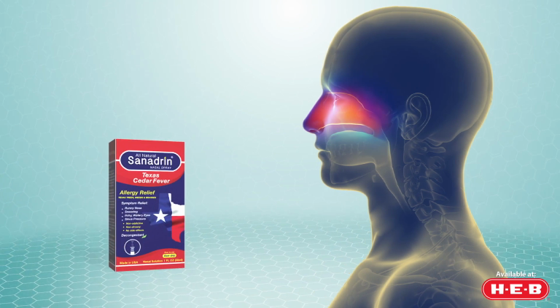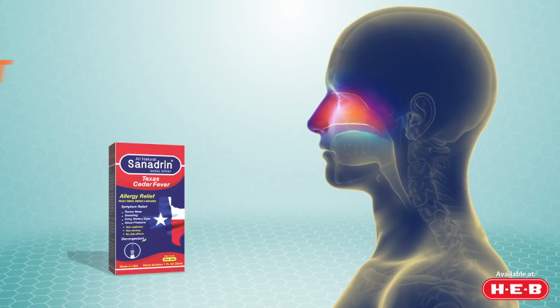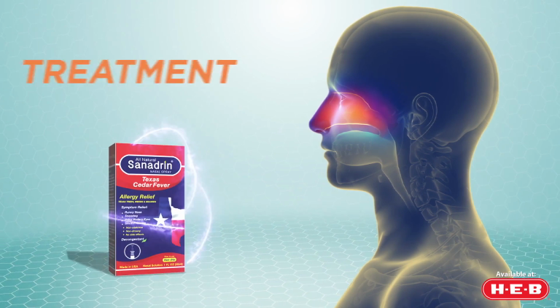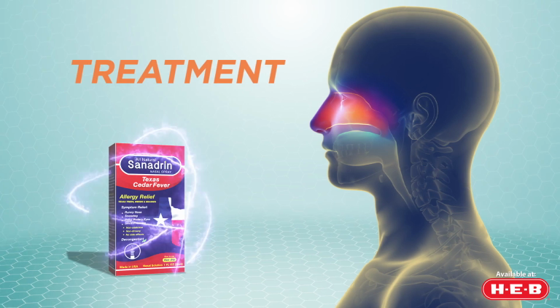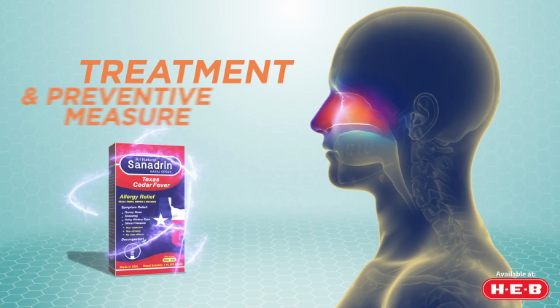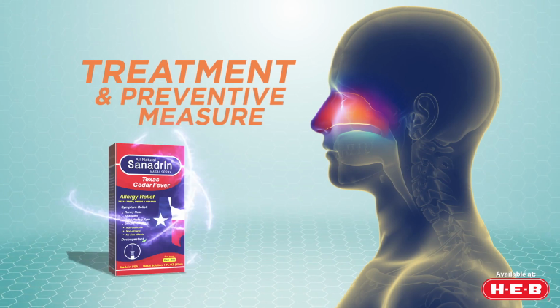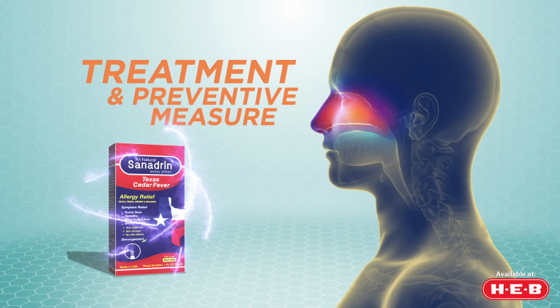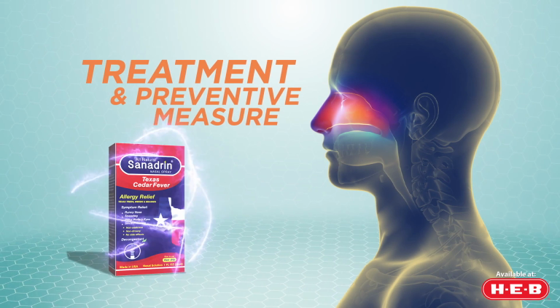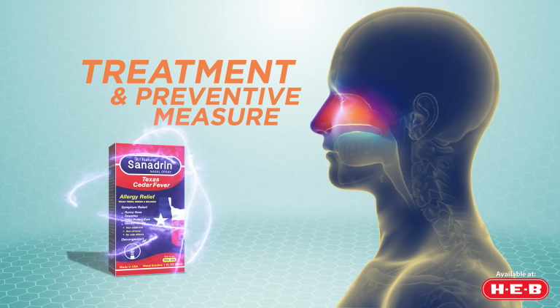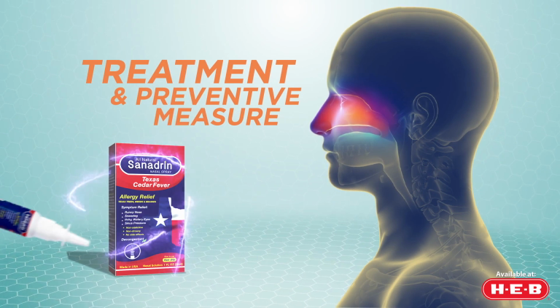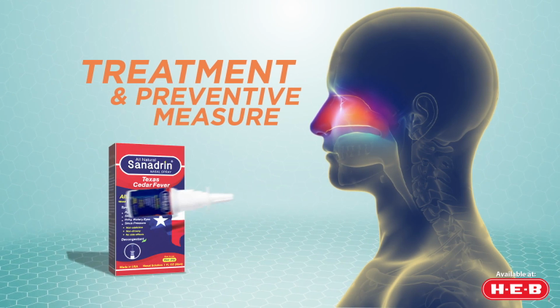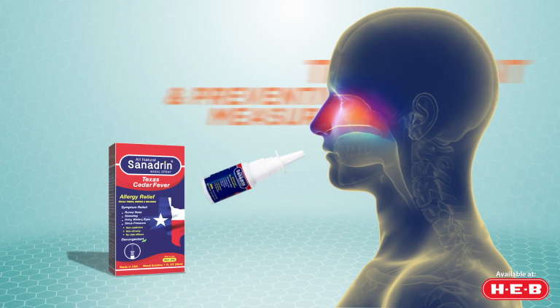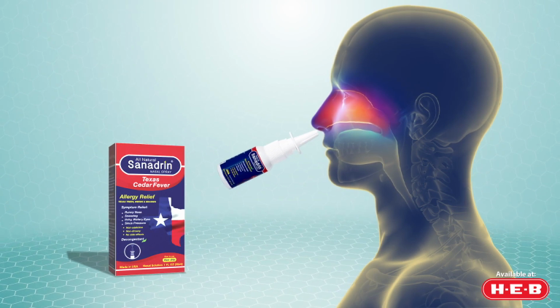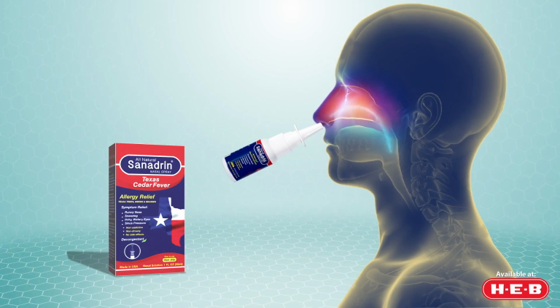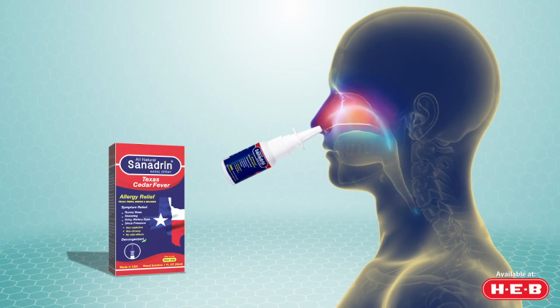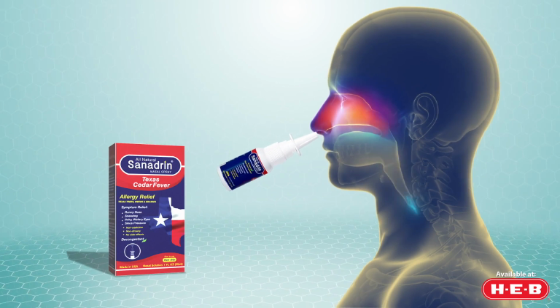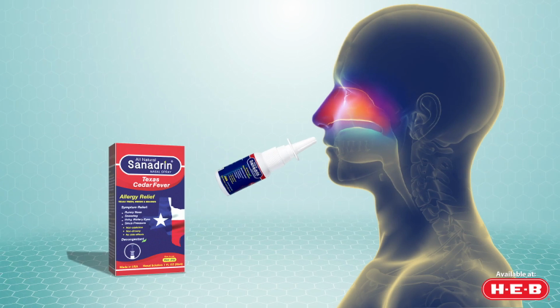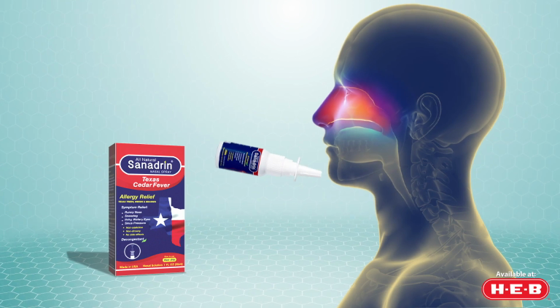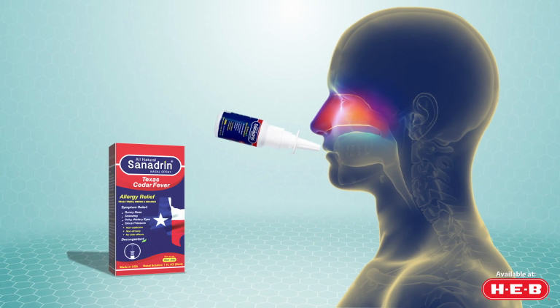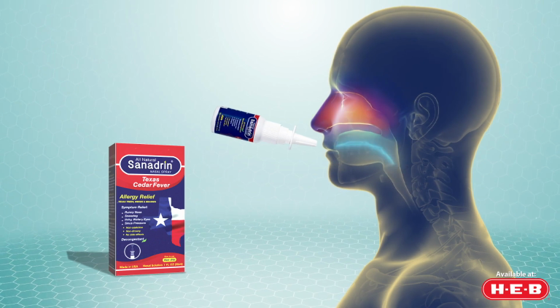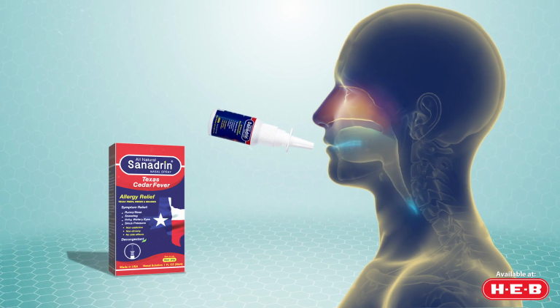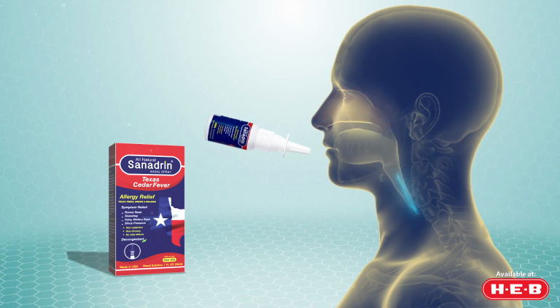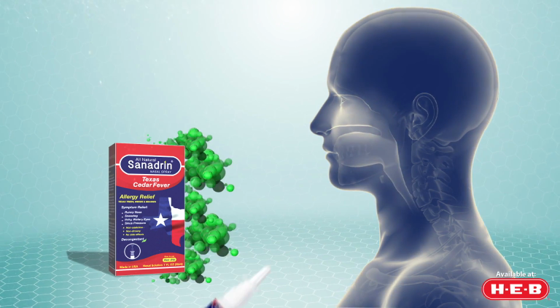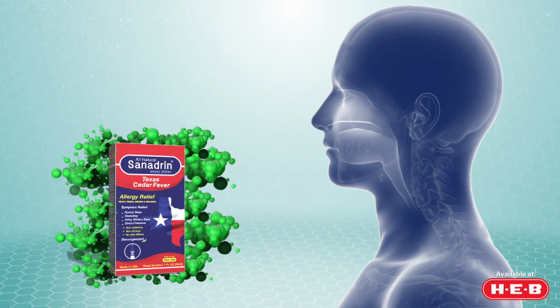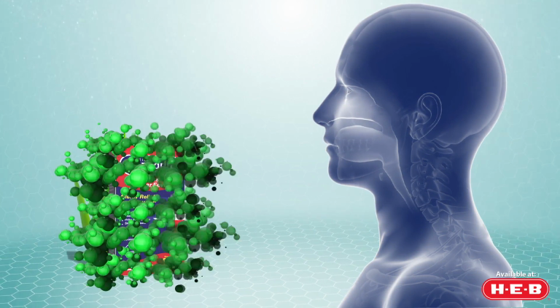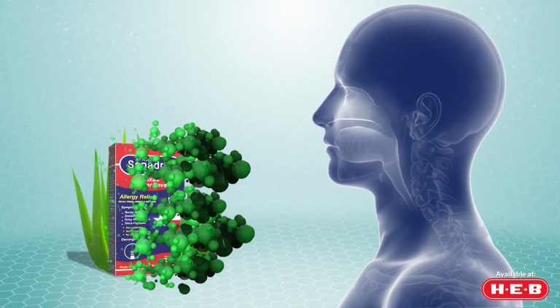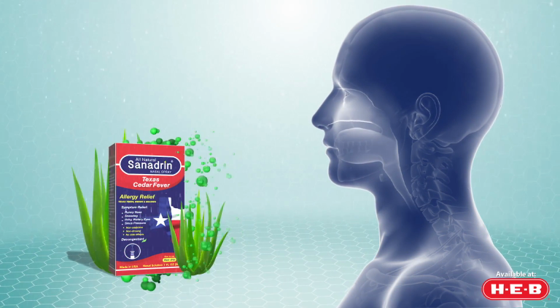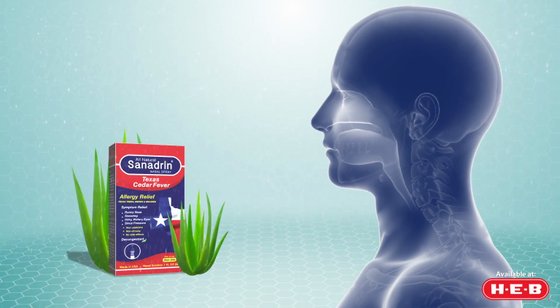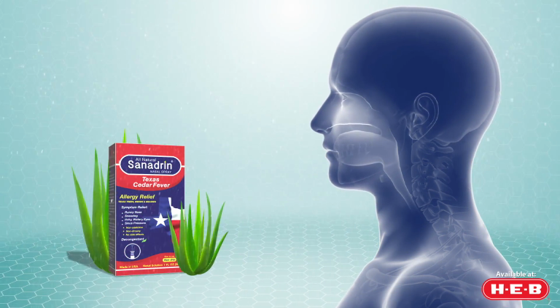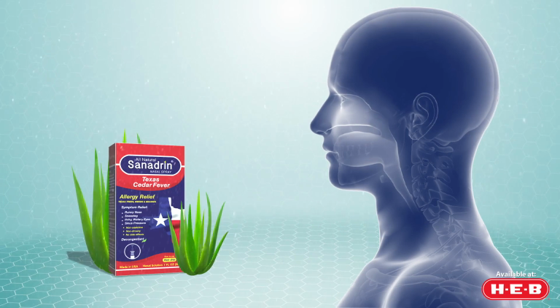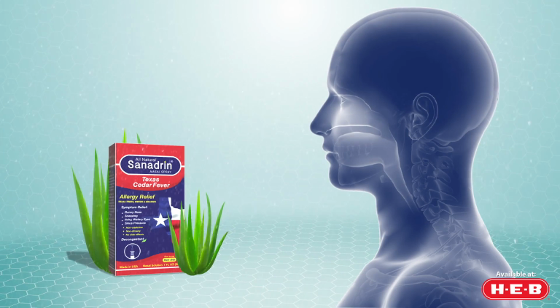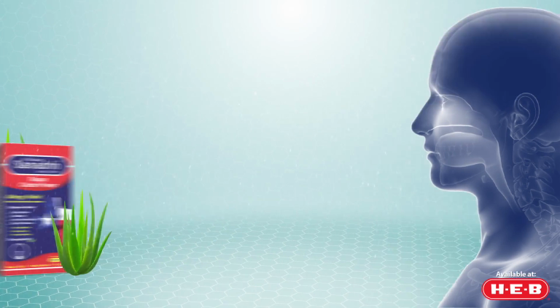Use Sanhedrin first as a treatment and then as a preventative measure by applying two pumps in each nostril and two pumps in the throat. Sanhedrin contains aloe along with other ingredients to soothe the passages.